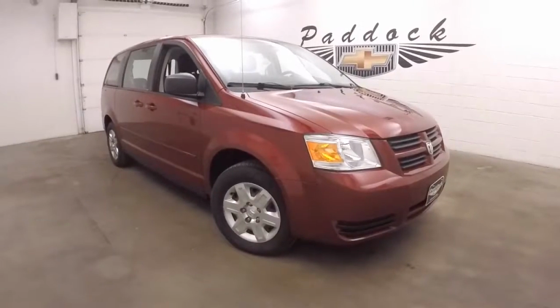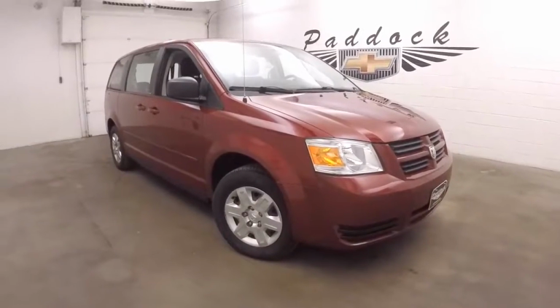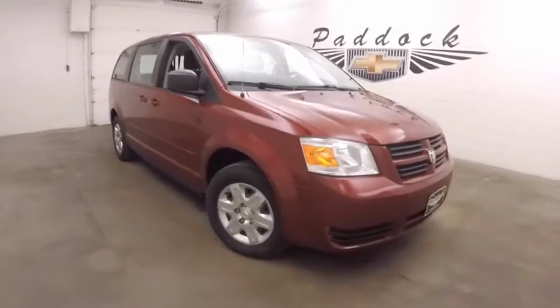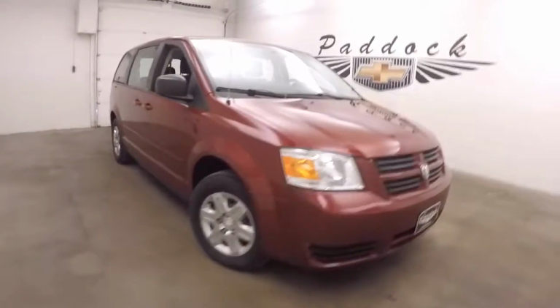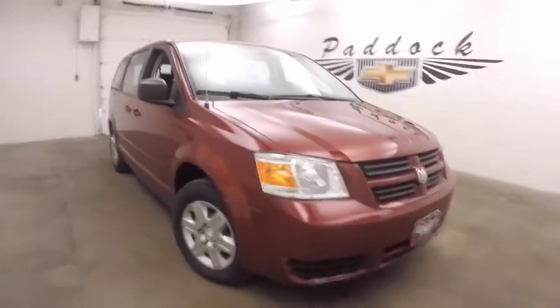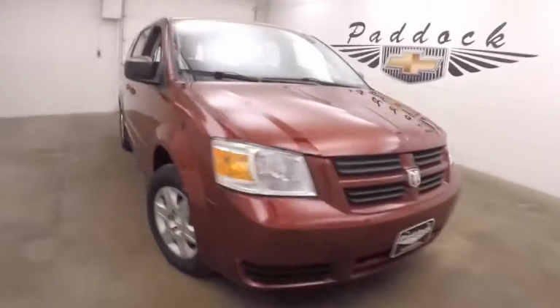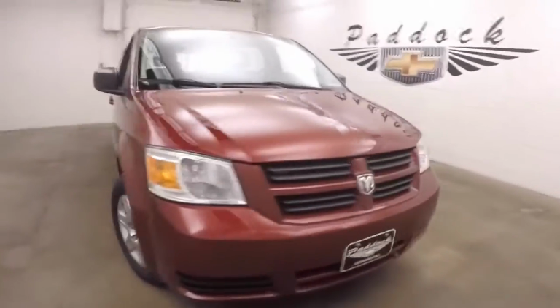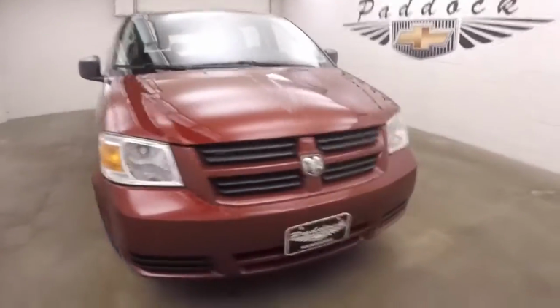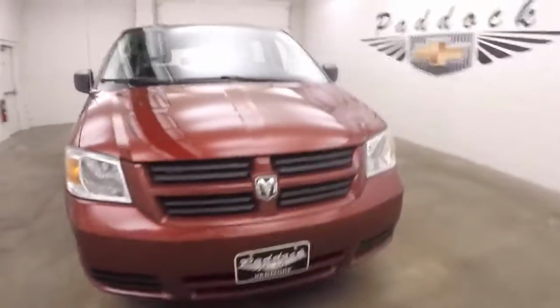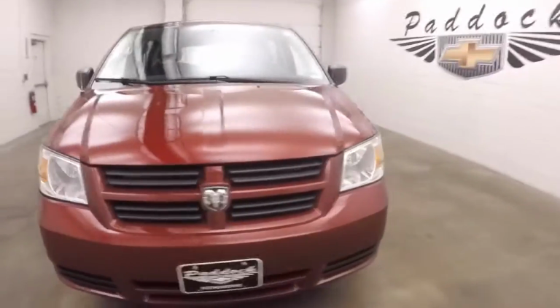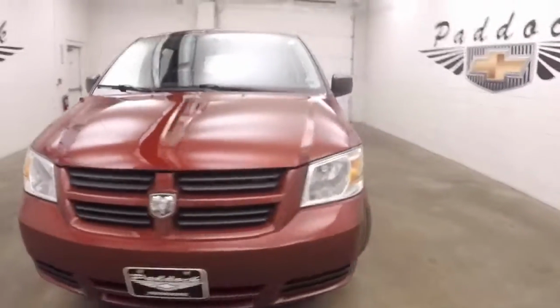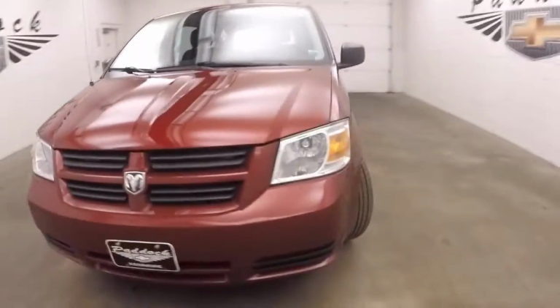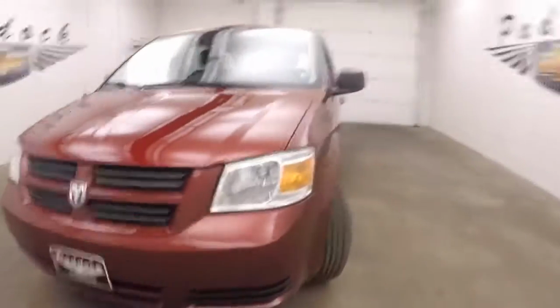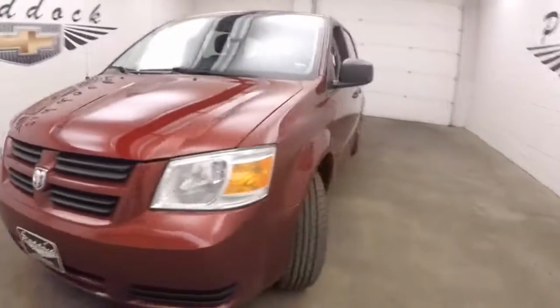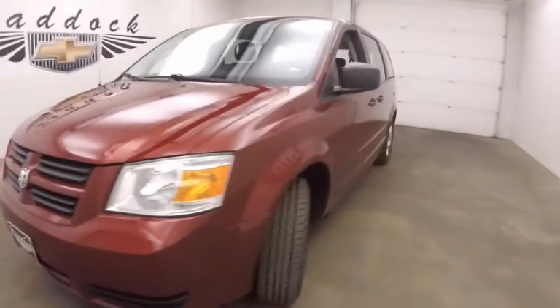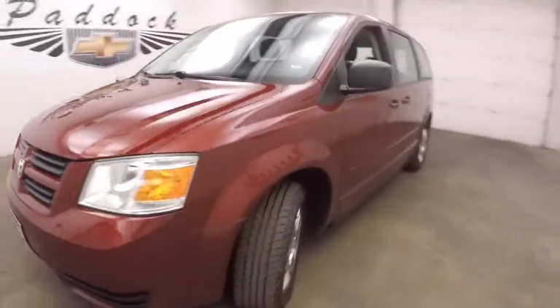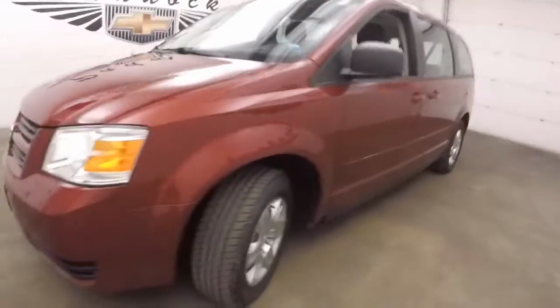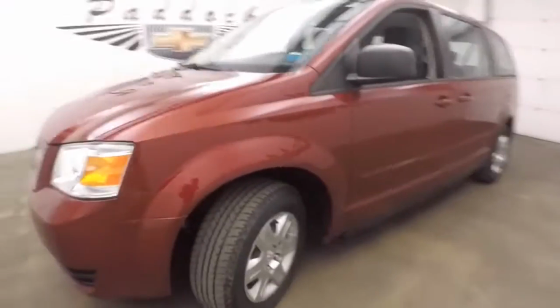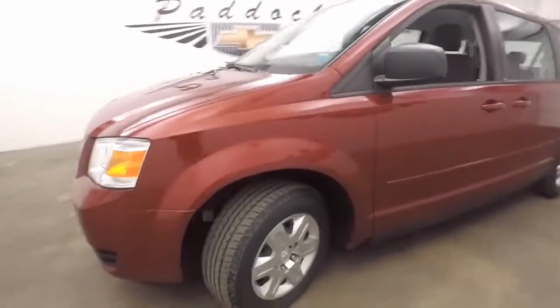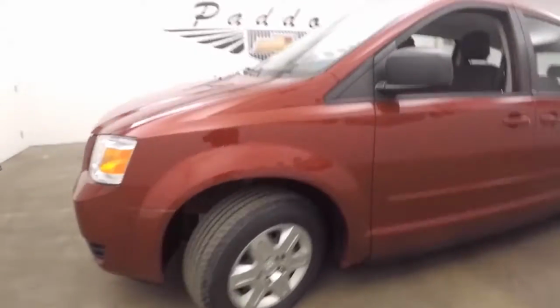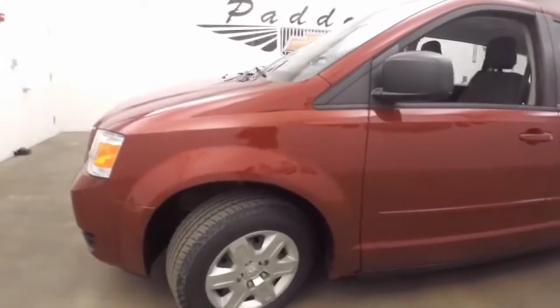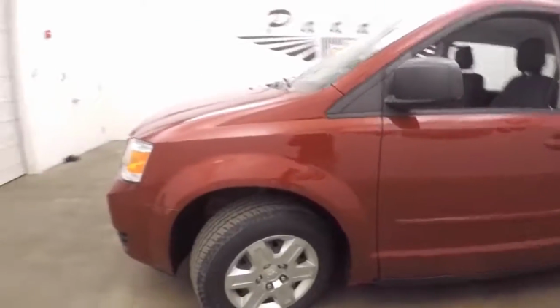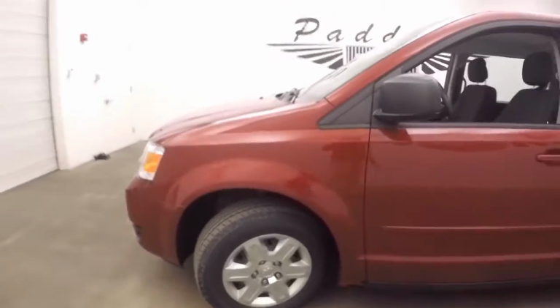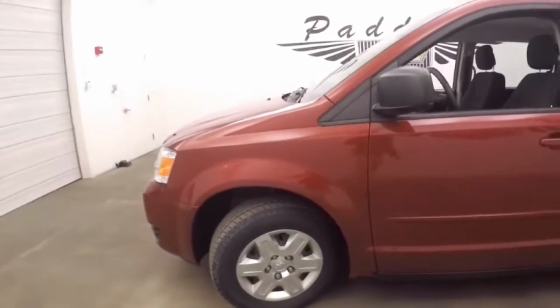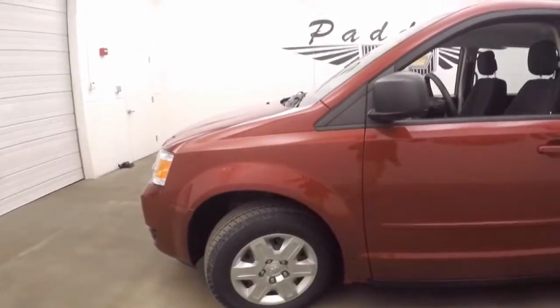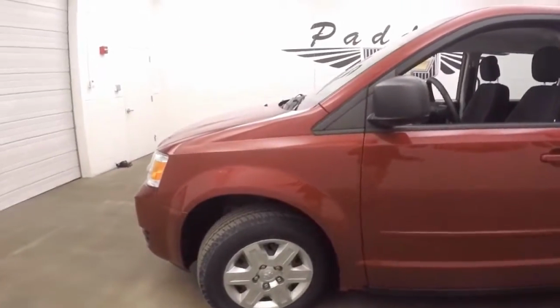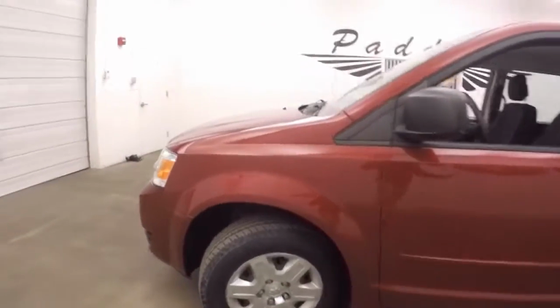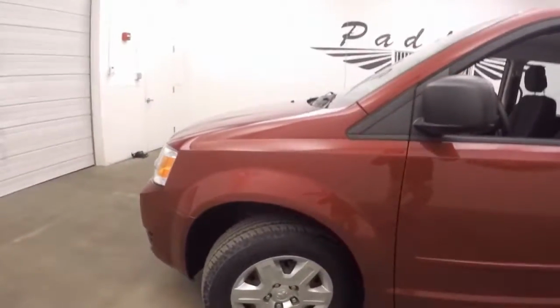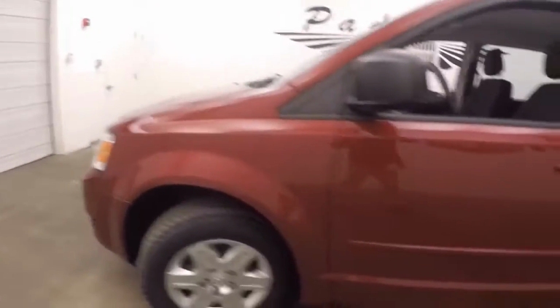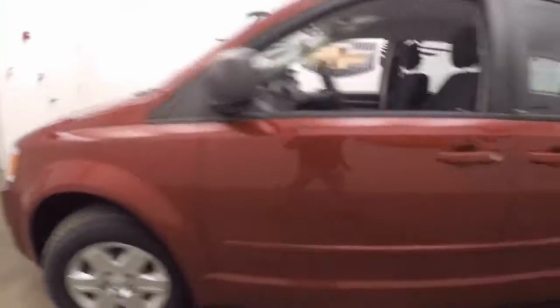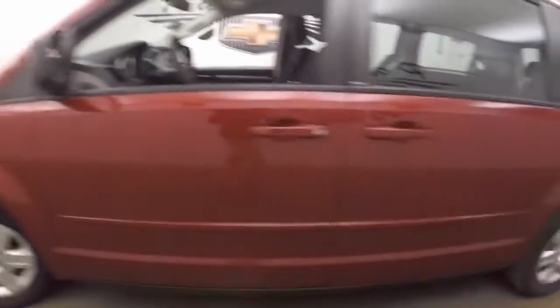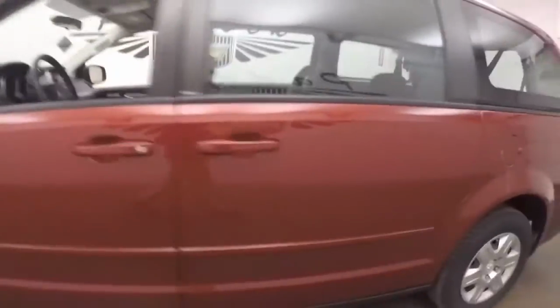It's a 2010 Dodge Grand Caravan. Nice red paint, steel wheels with nice silver covers. Tires are in good shape.